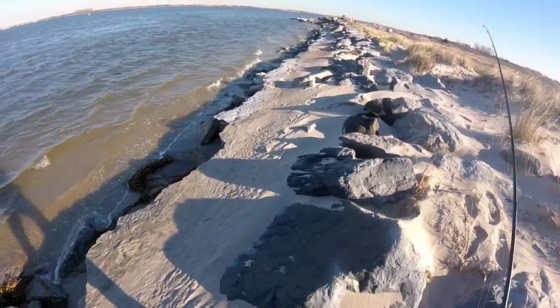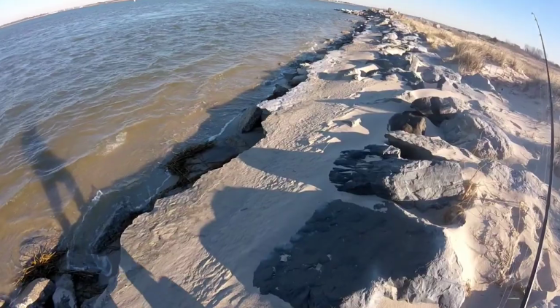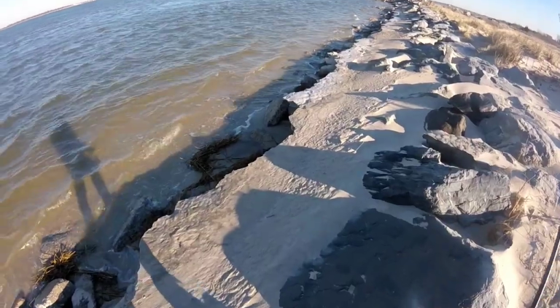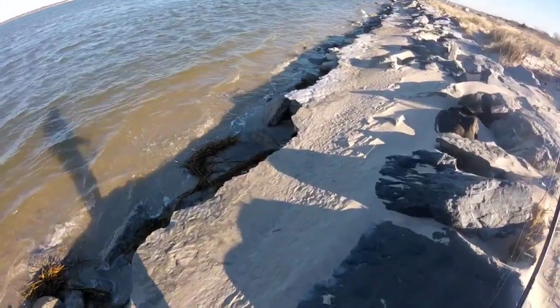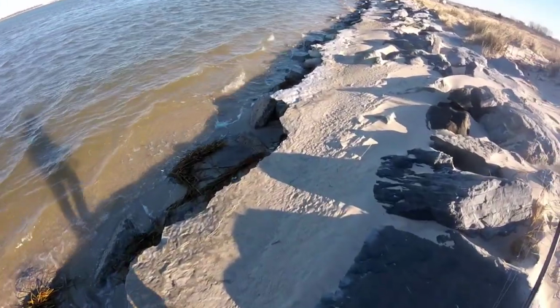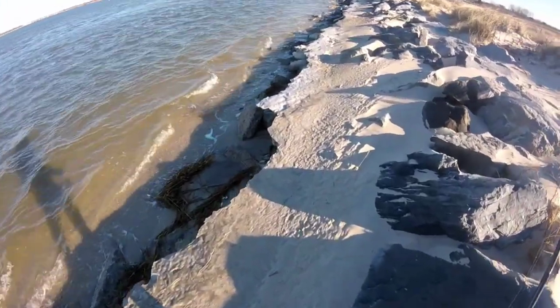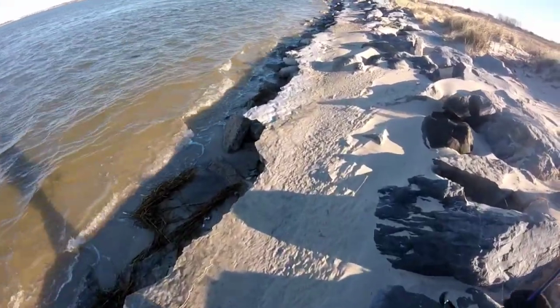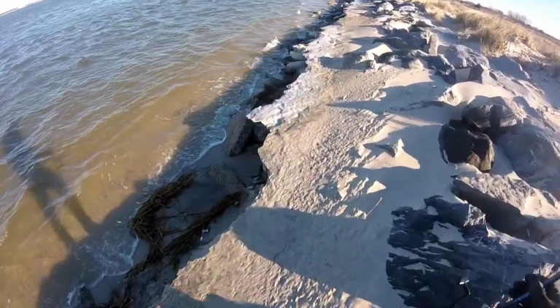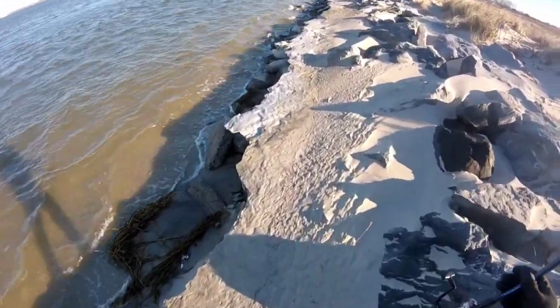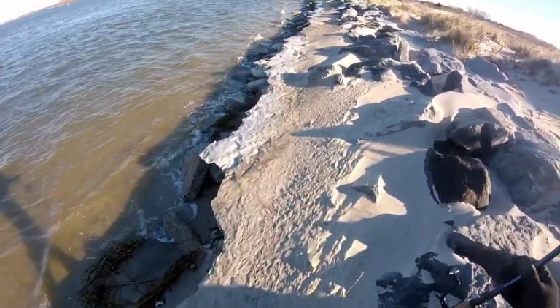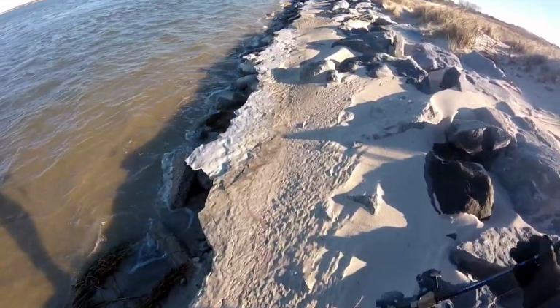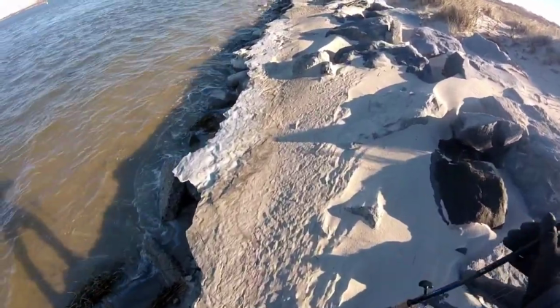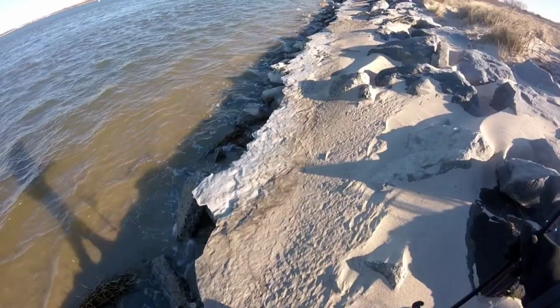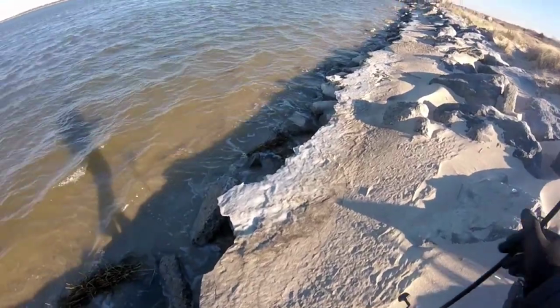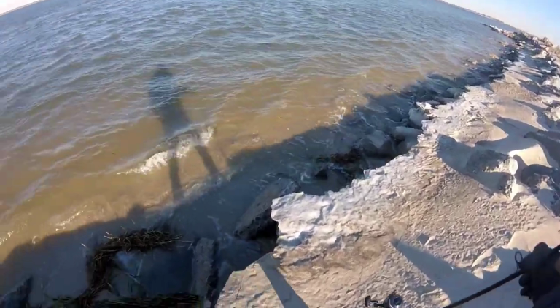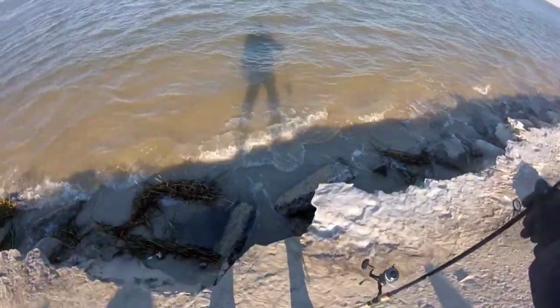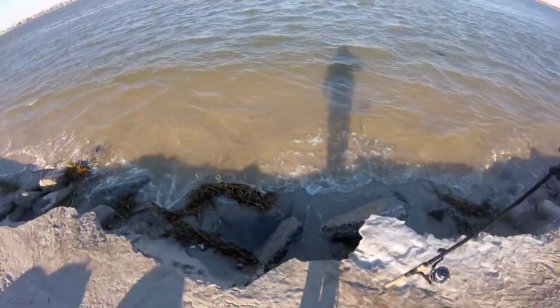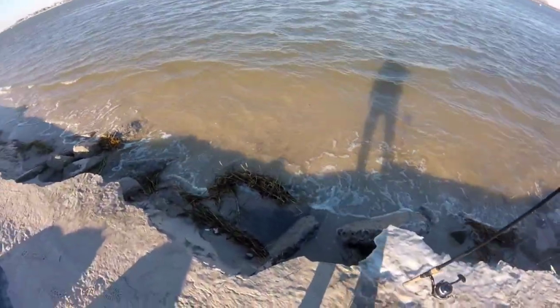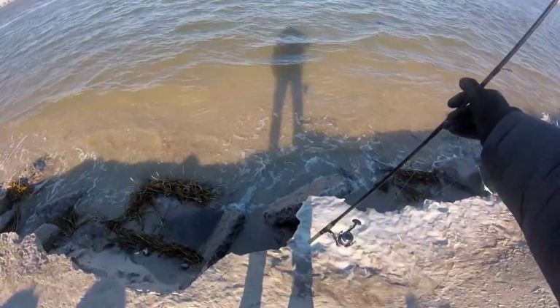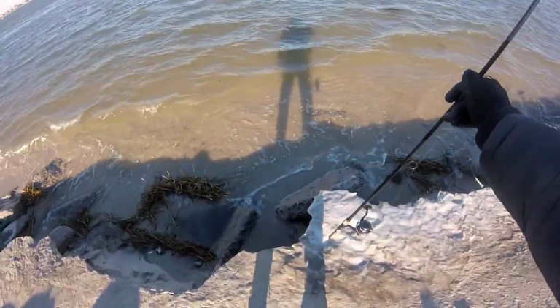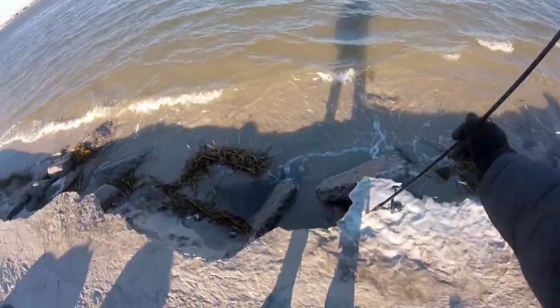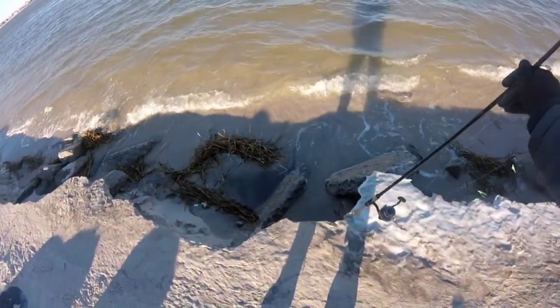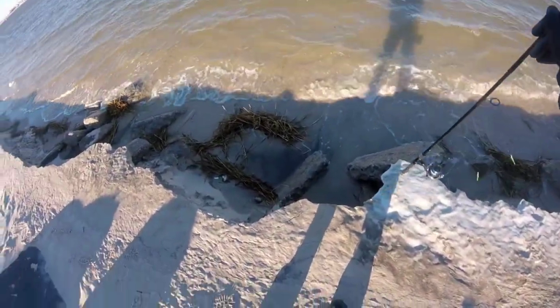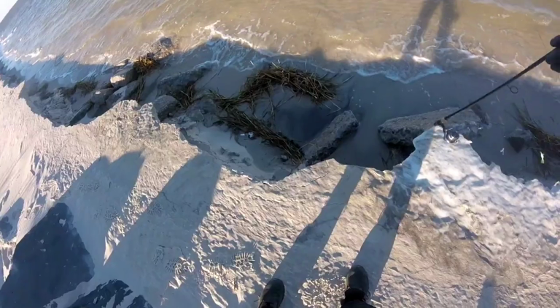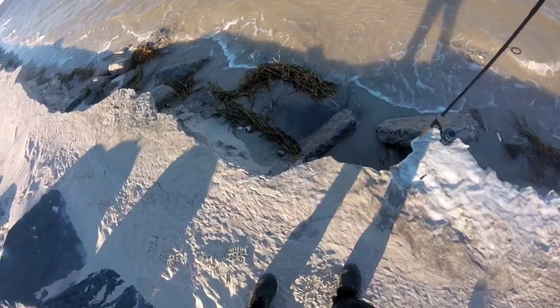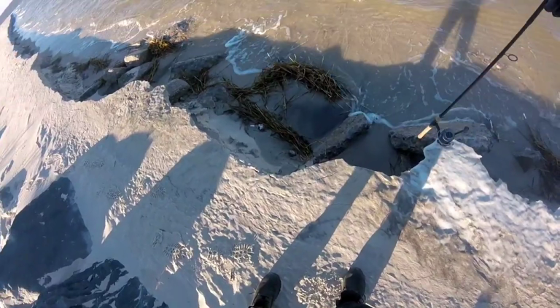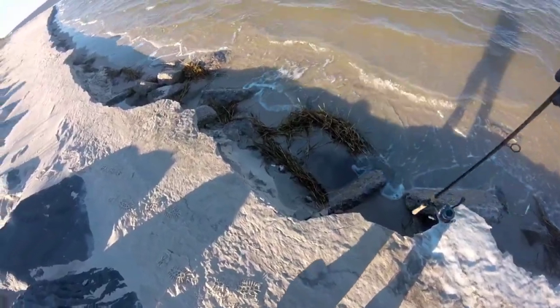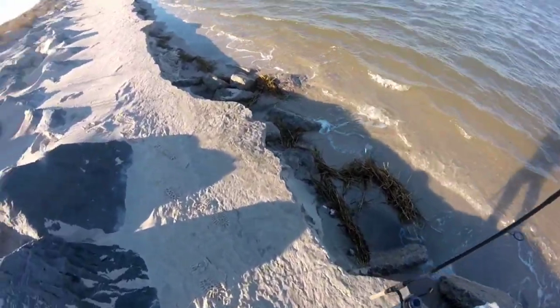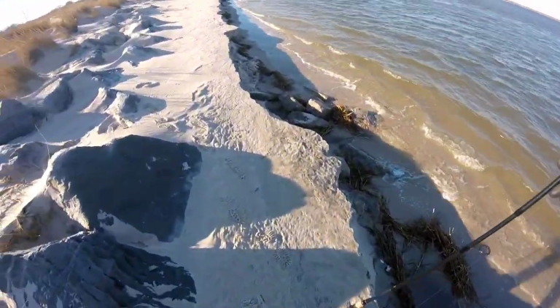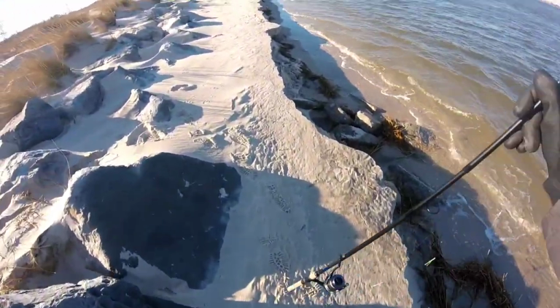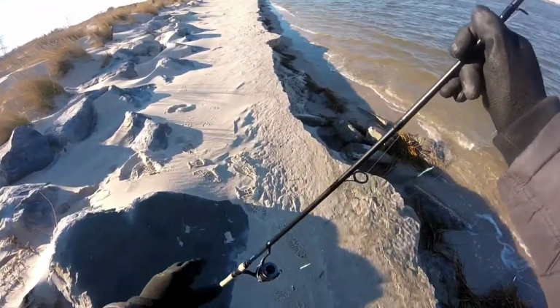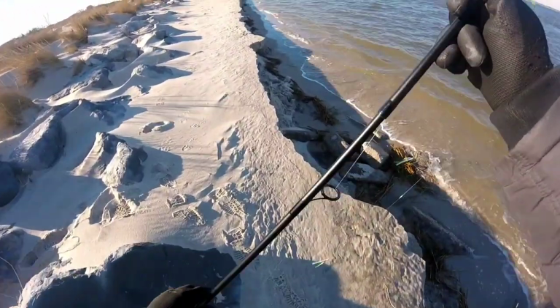It's a beautiful sight. Right there, where you're looking, is where the docks are. Behind me, if you walked up about a mile and a half, is where you'd start hitting the jetties. As you can see, this is solidly frozen. I was curious if I could break it down, and I cannot.